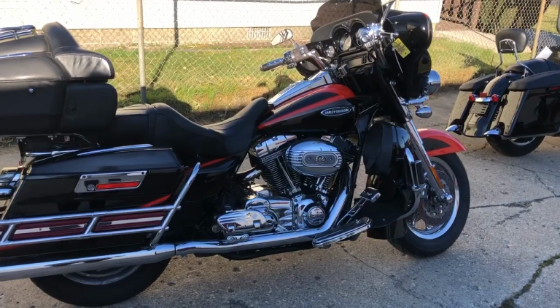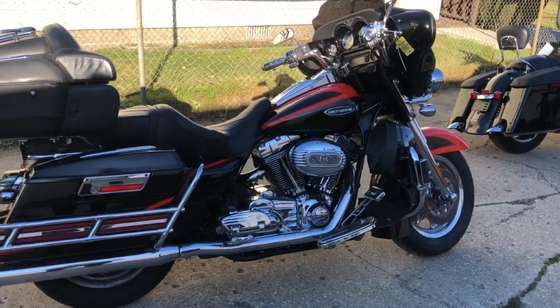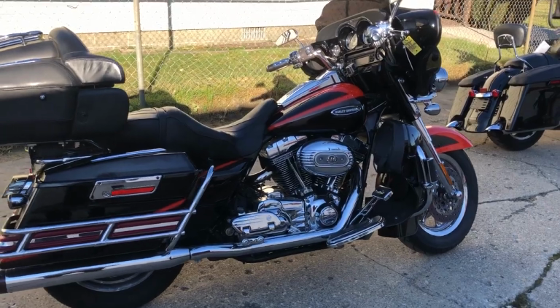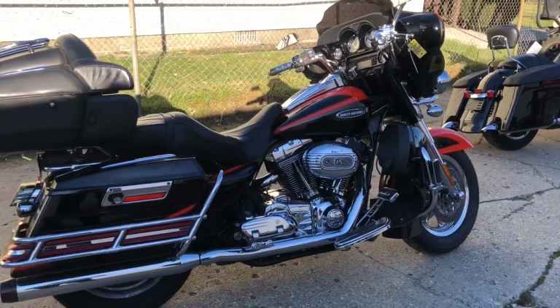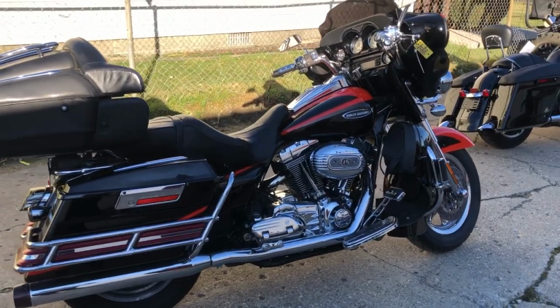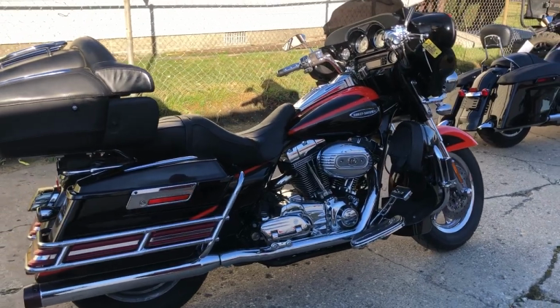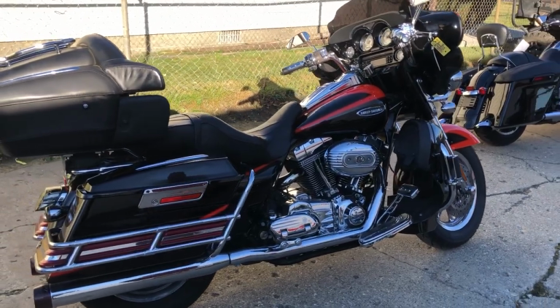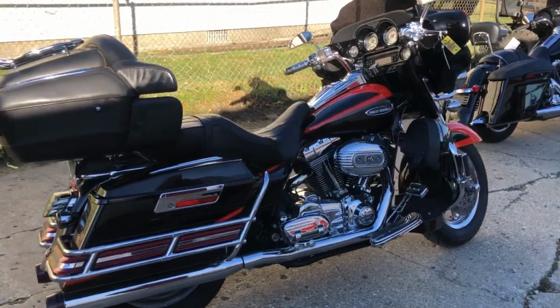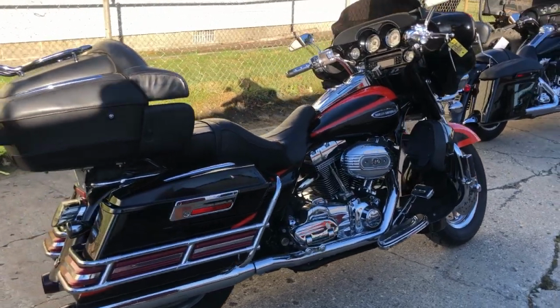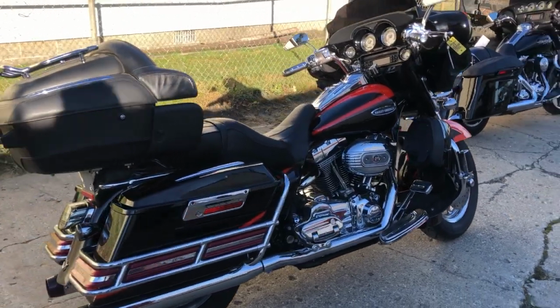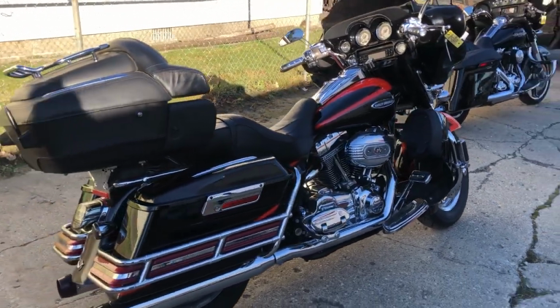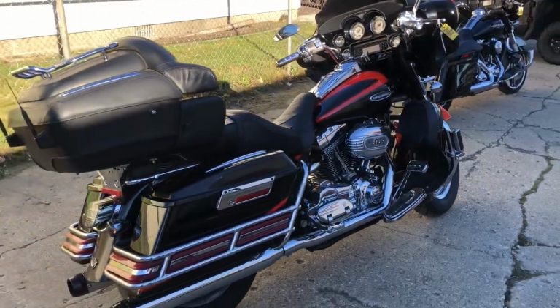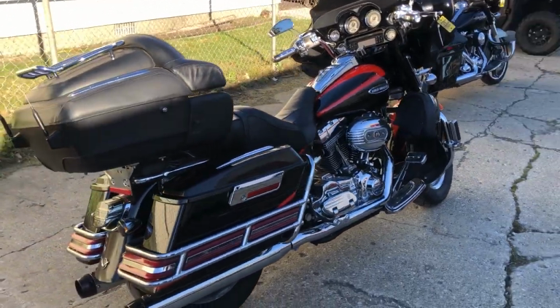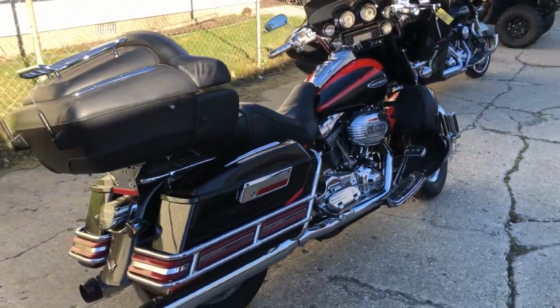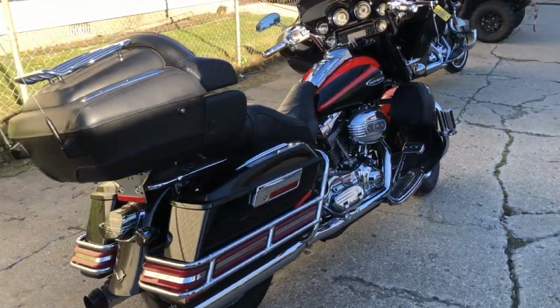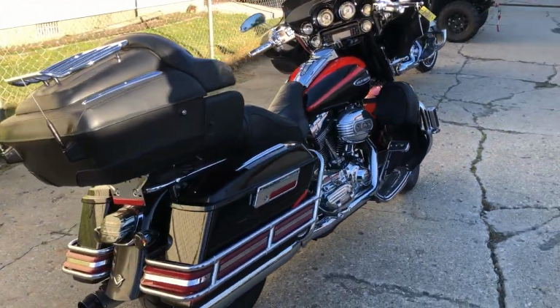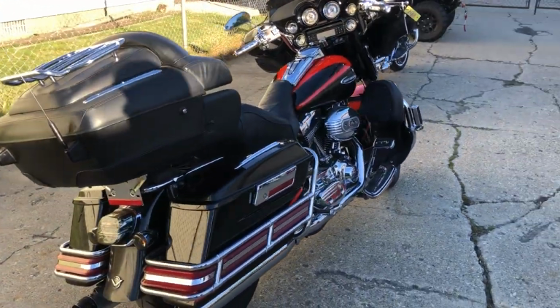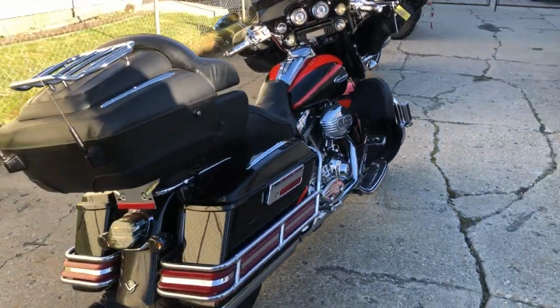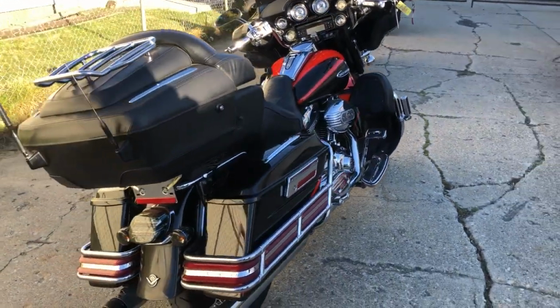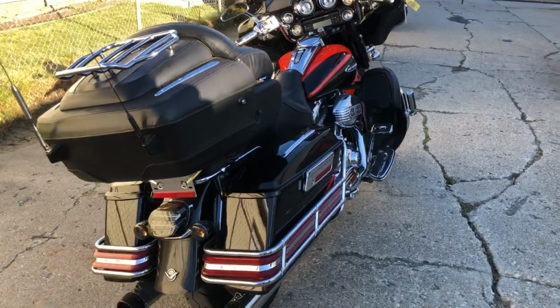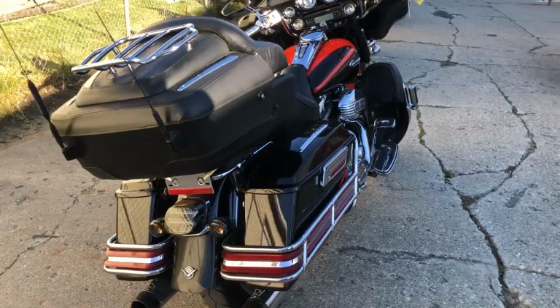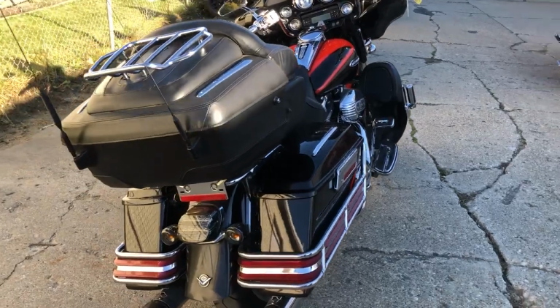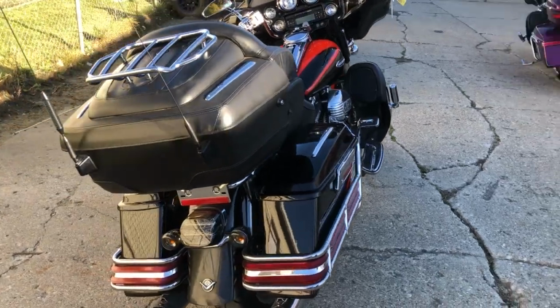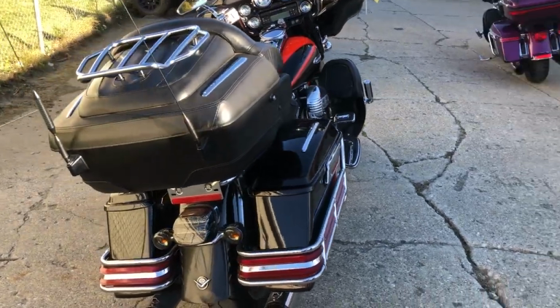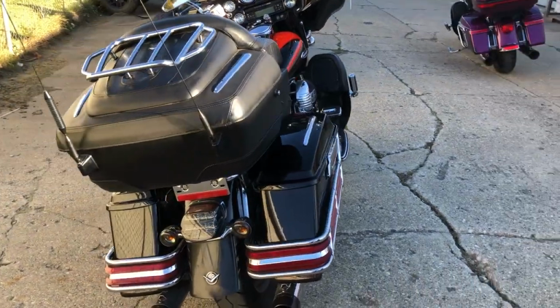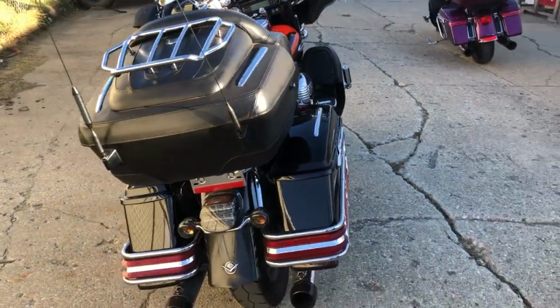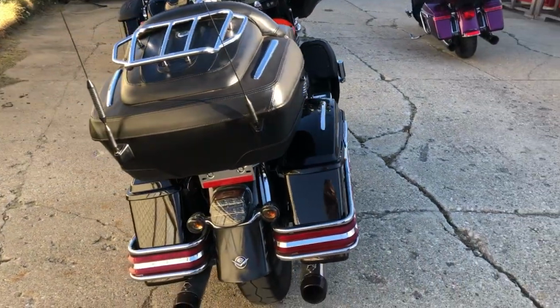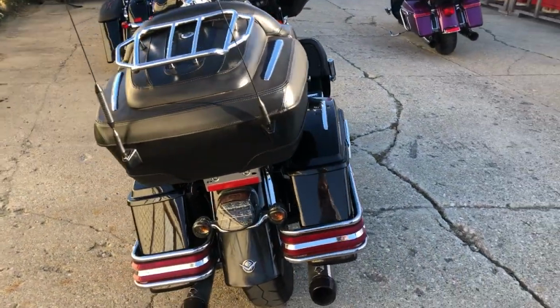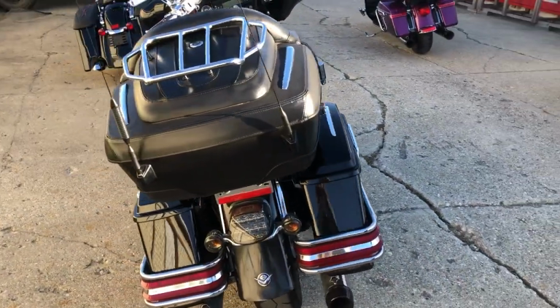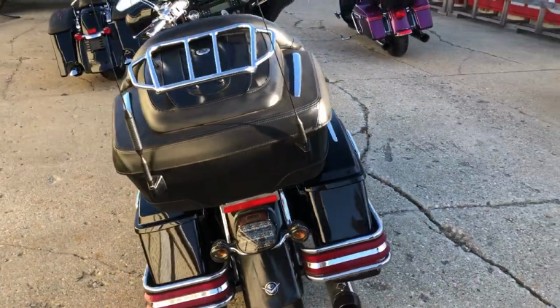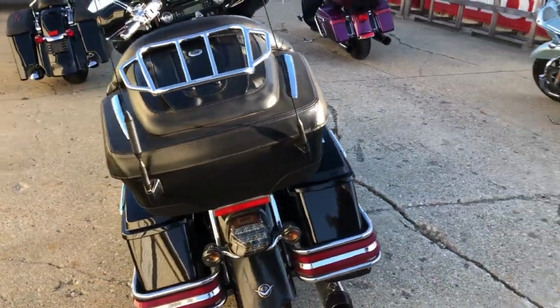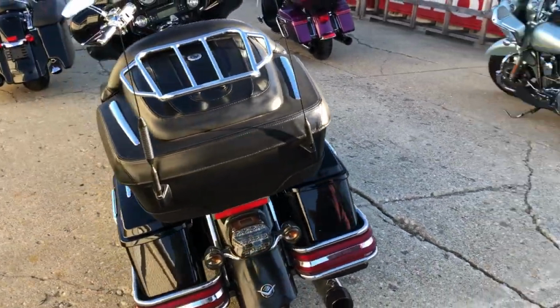Hey guys, ApprovalPotWarsports.com here doing some videos on some stuff that just came in. Anybody looking for a CVO Screaming Eagle, we've got them here — probably about 10 to choose from right now.